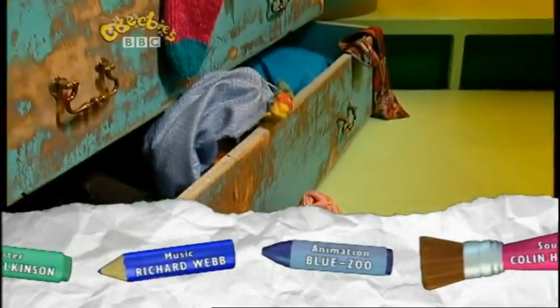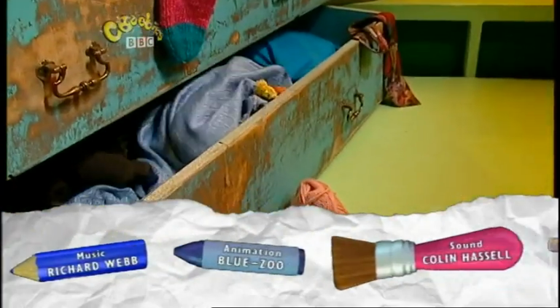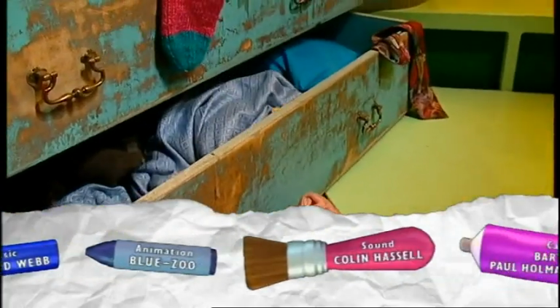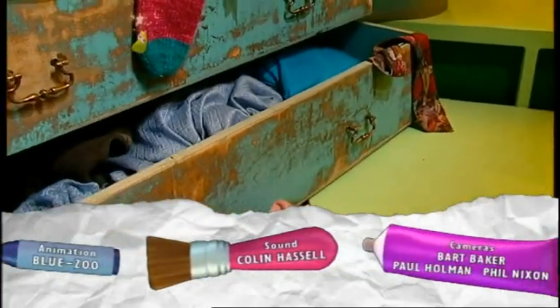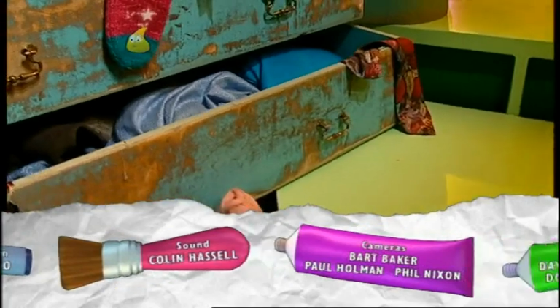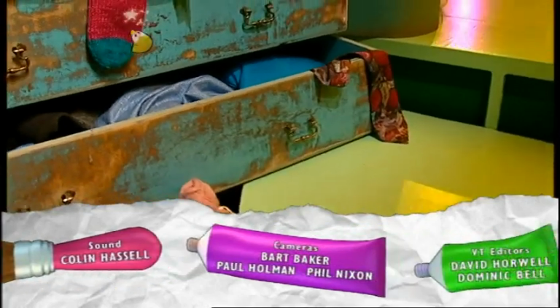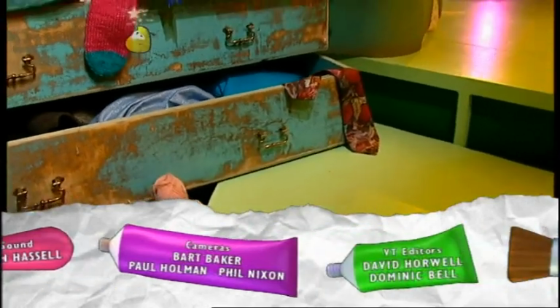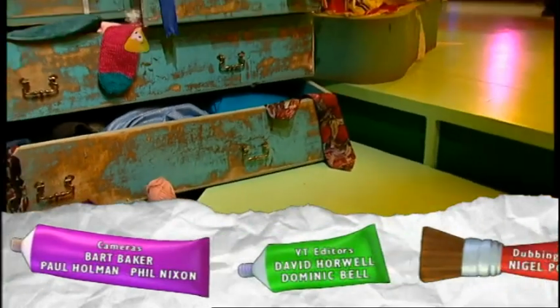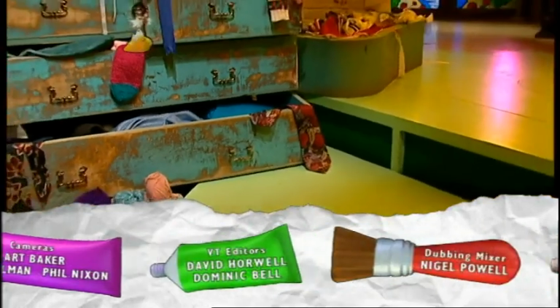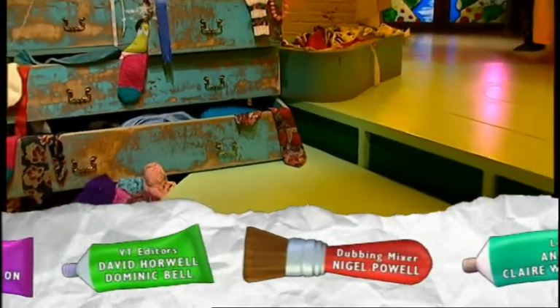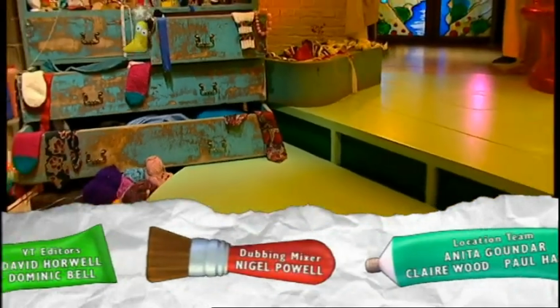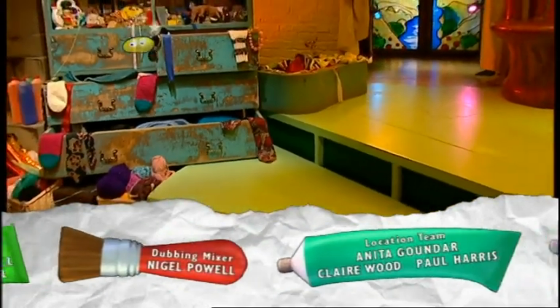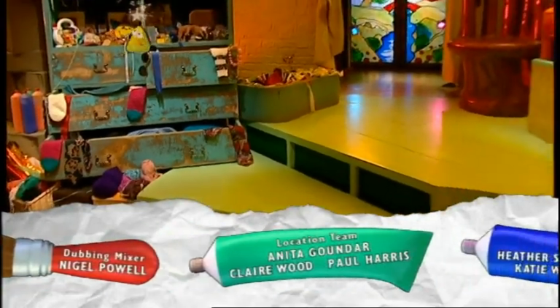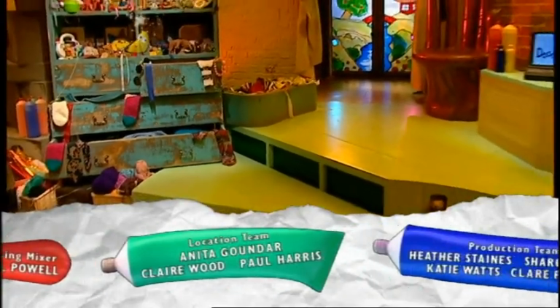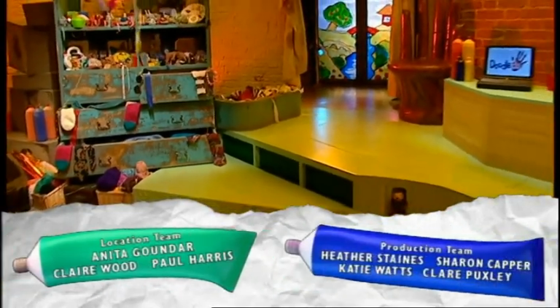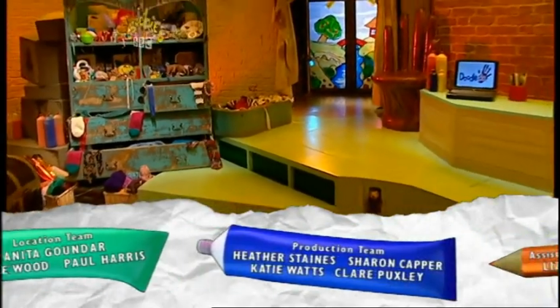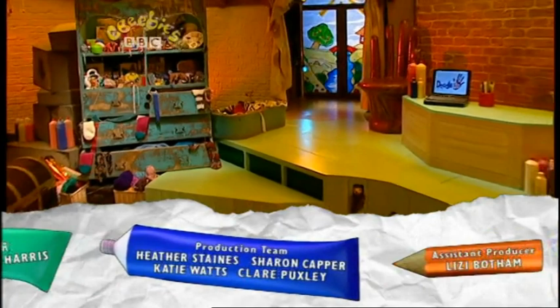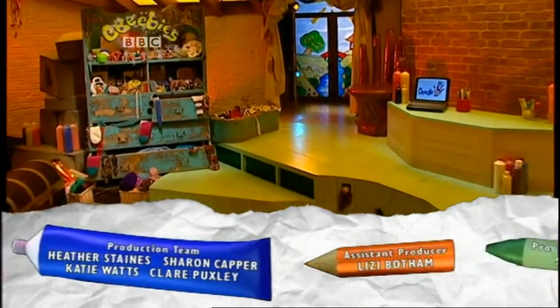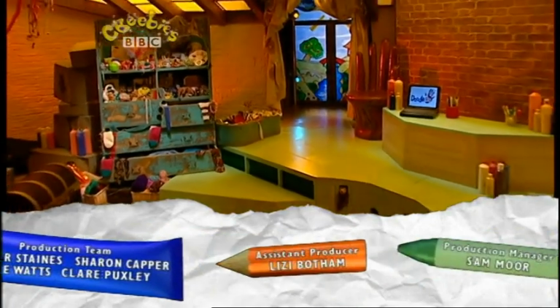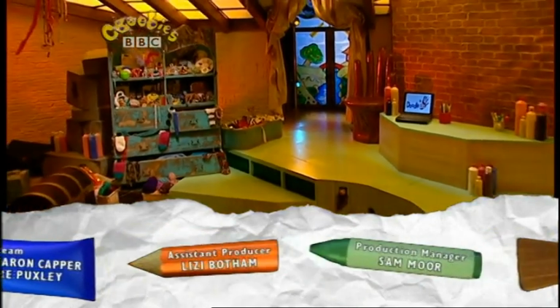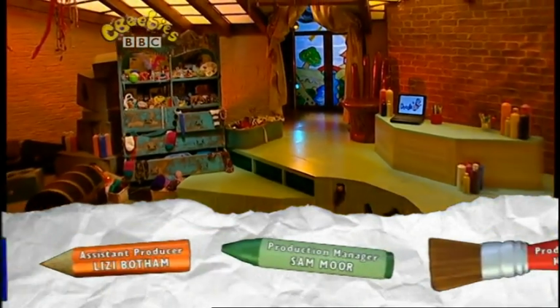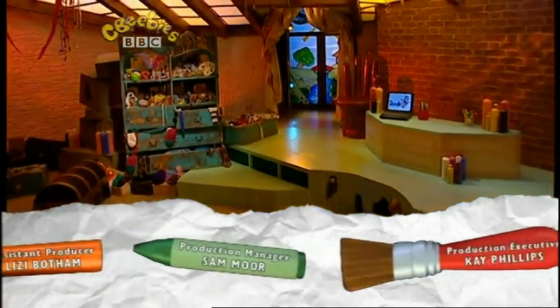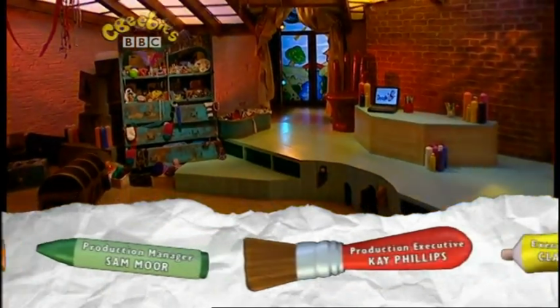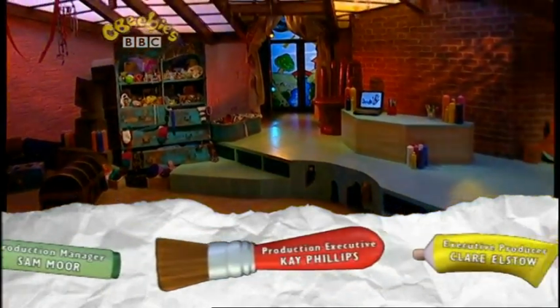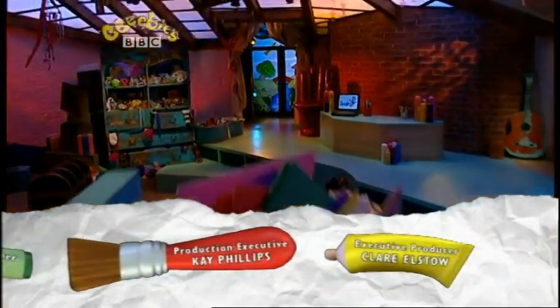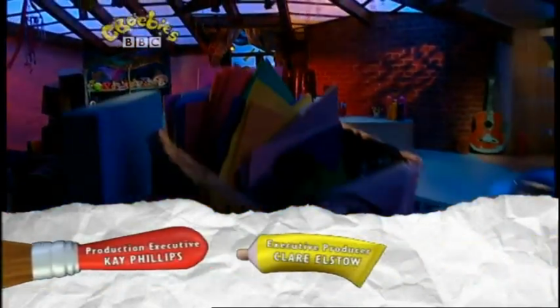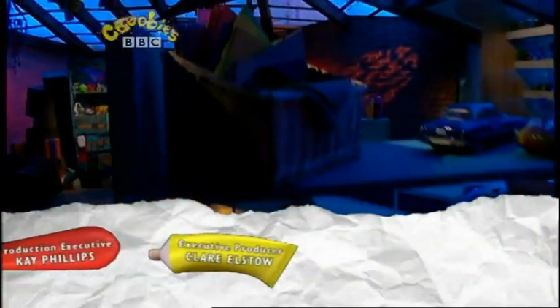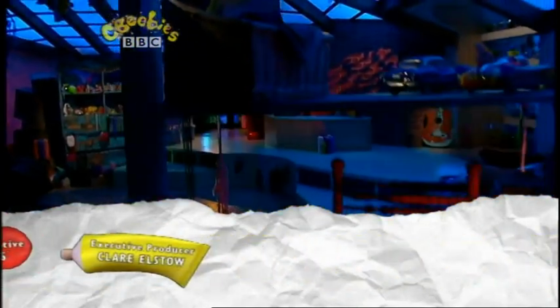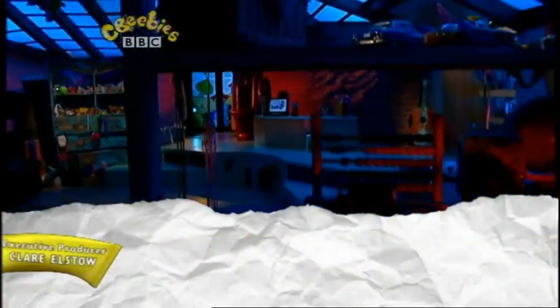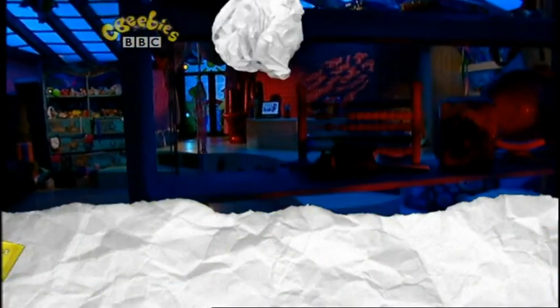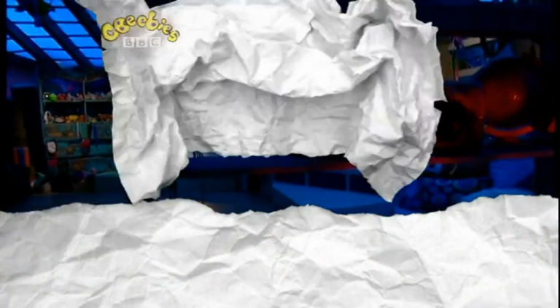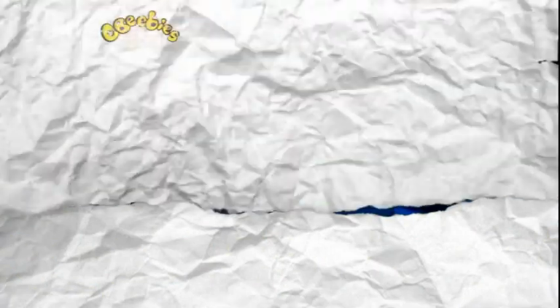Doodle-do, mega-do — if that's riddle stick and you, we'll show you what to do. Everyone can do Doodle-do!